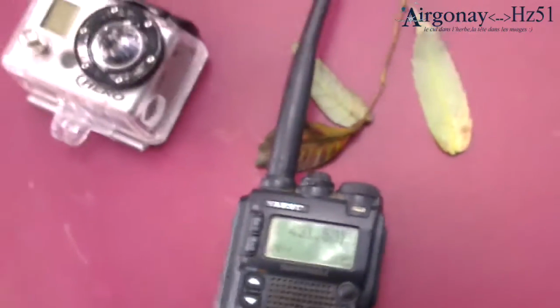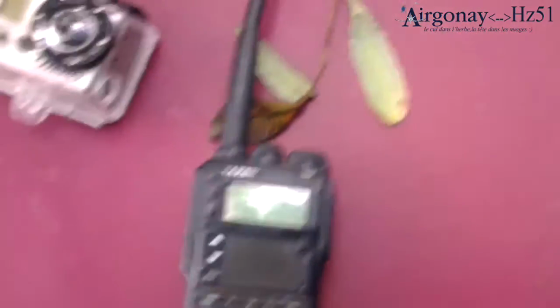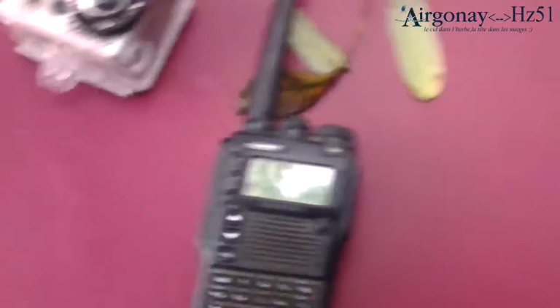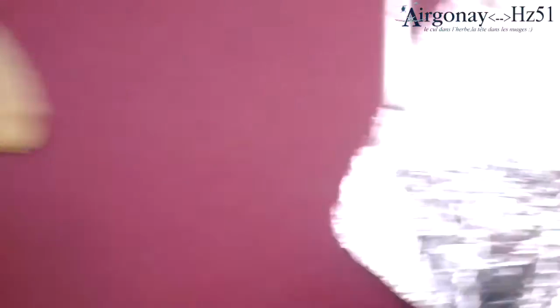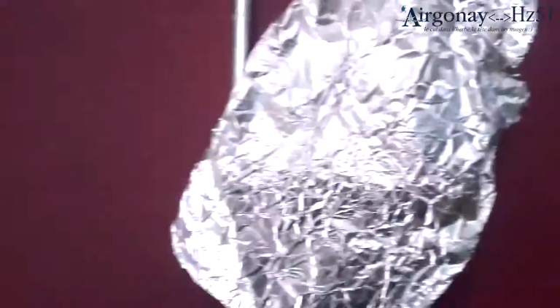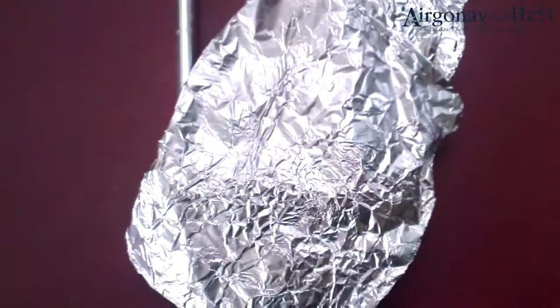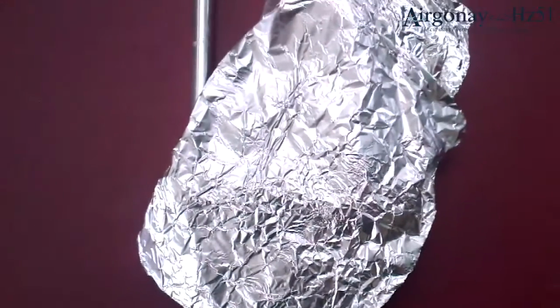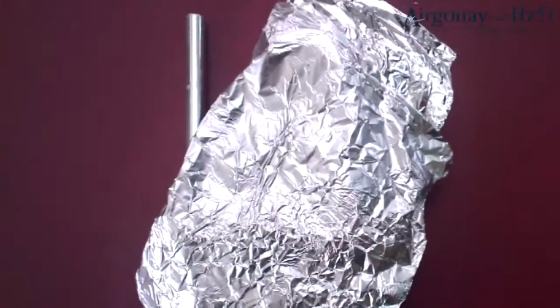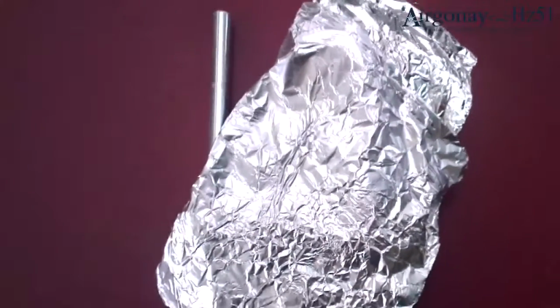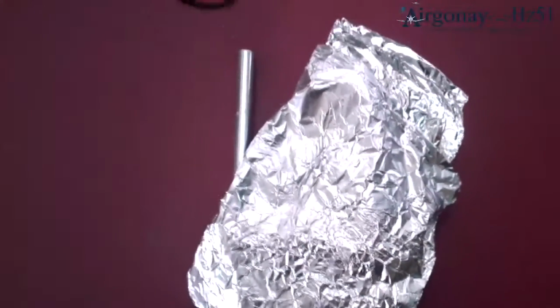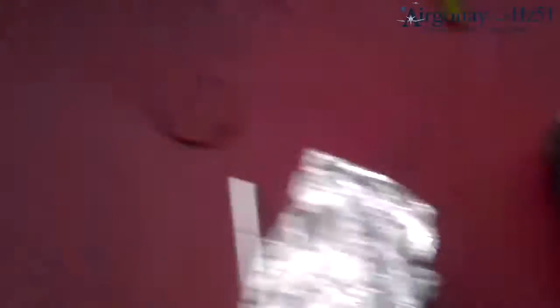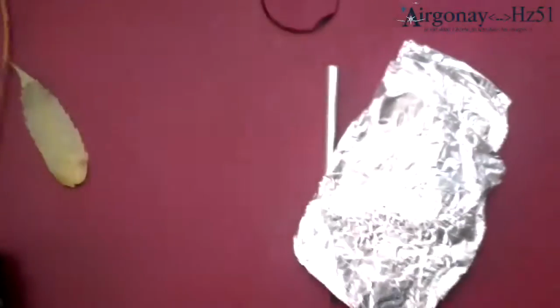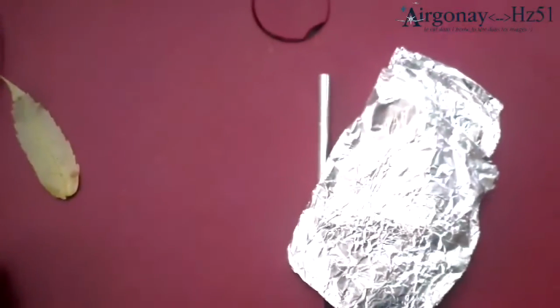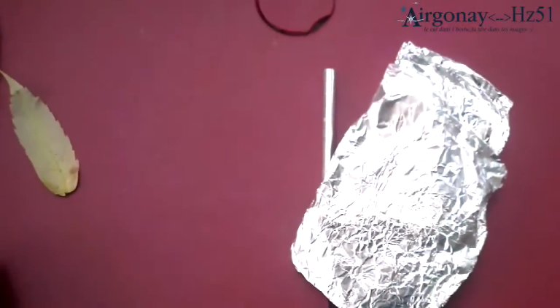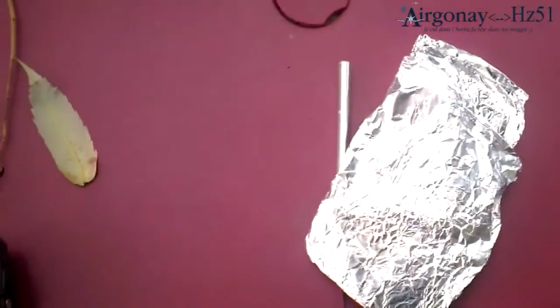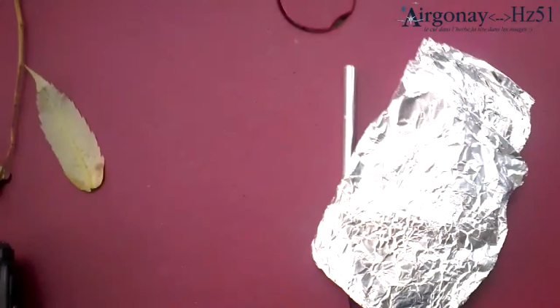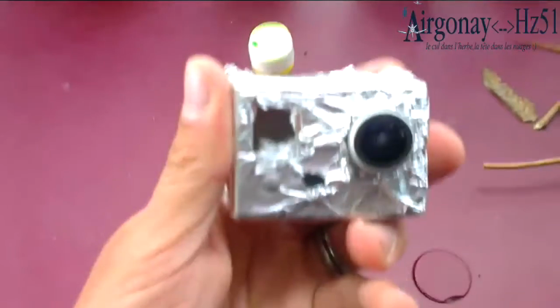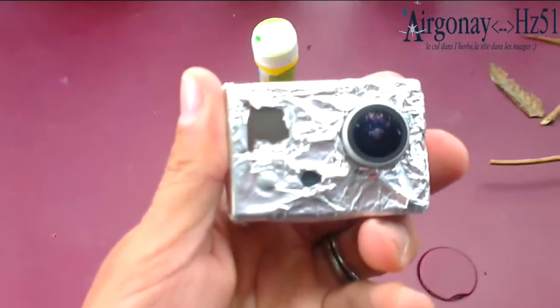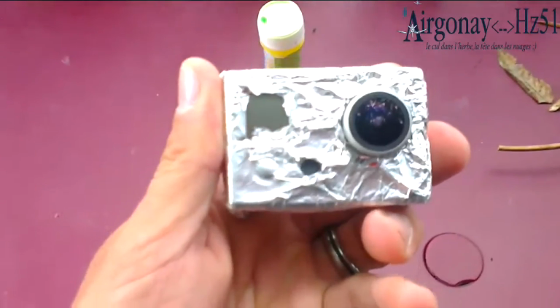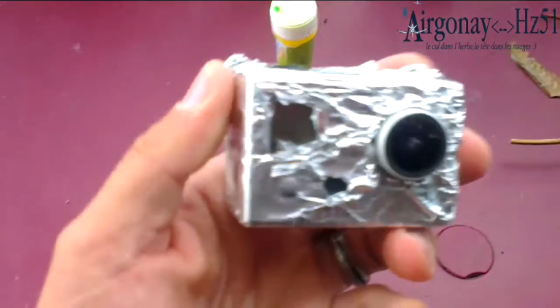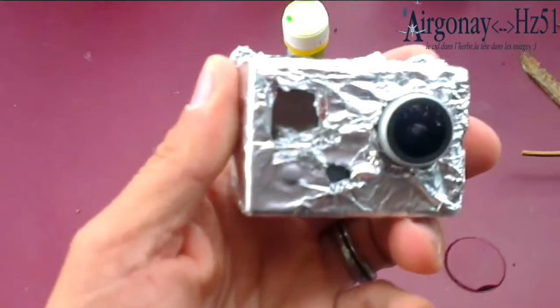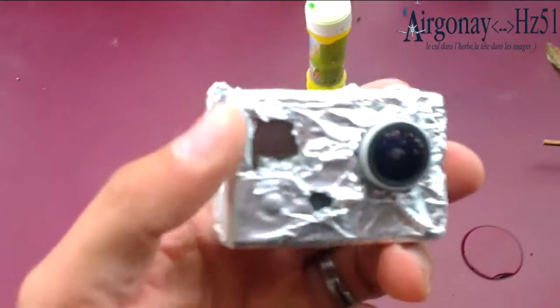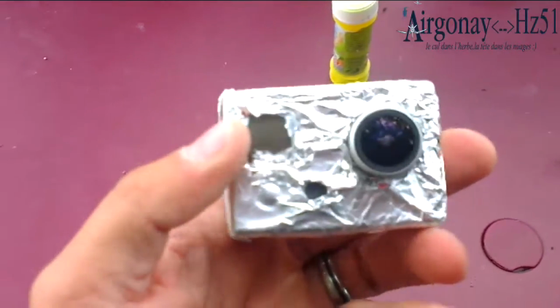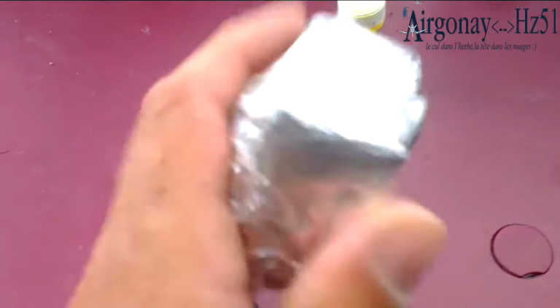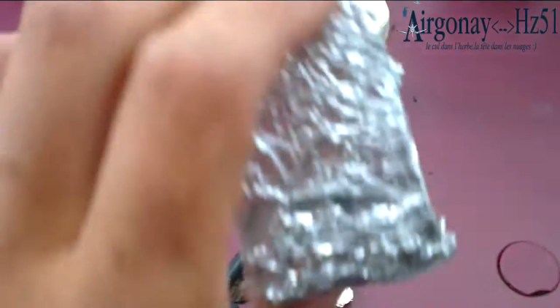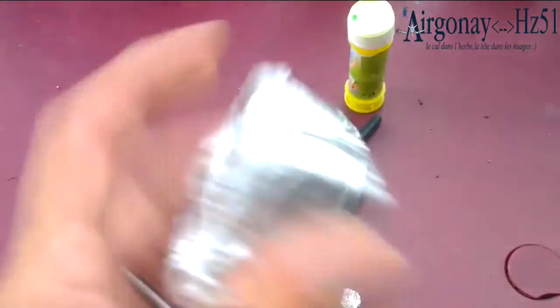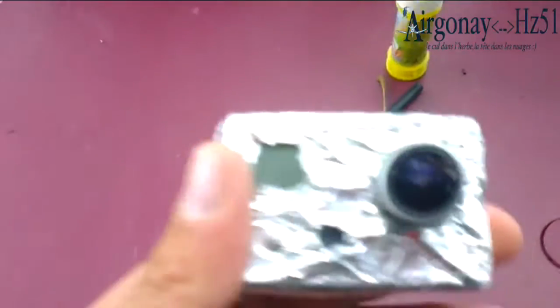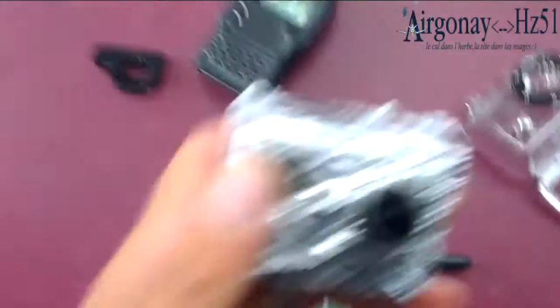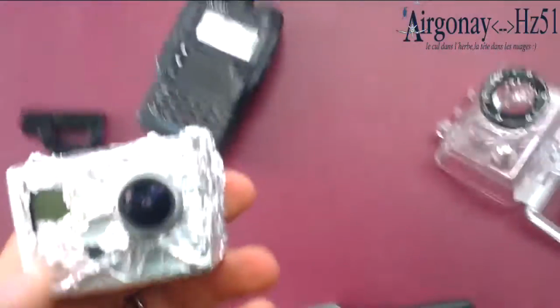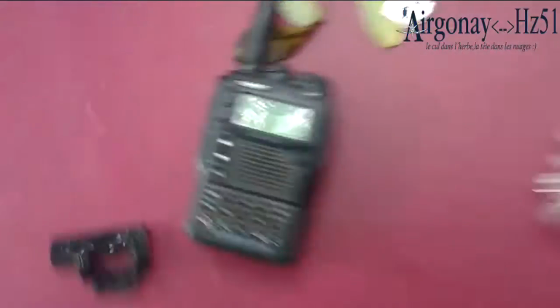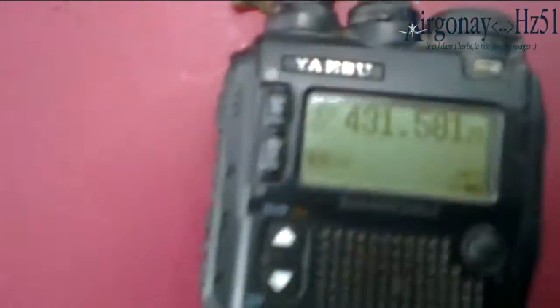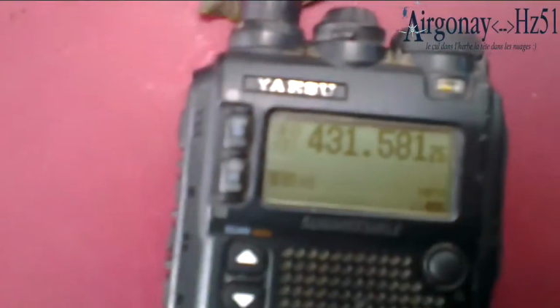Now I'm gonna show you a trick with just some aluminum foil. Here we go — here's a GoPro with the aluminum foil around it. I just put it on roughly.